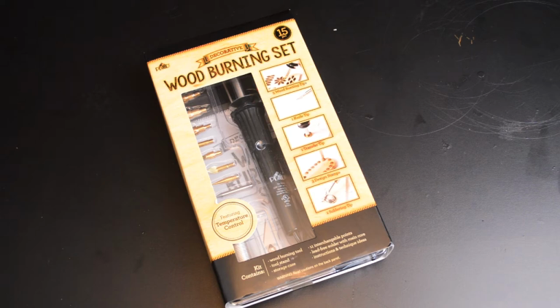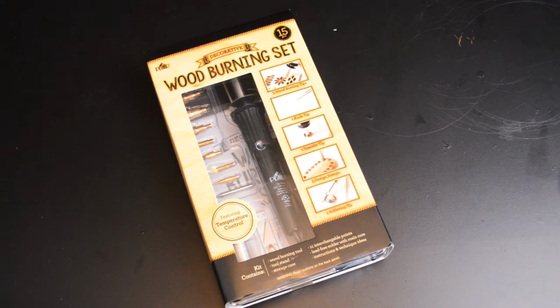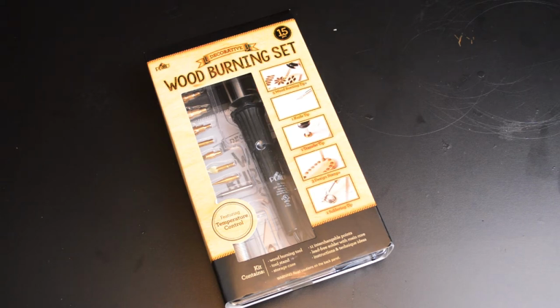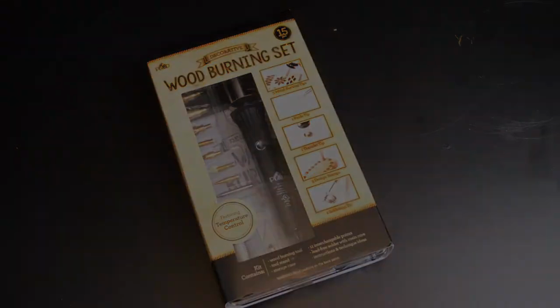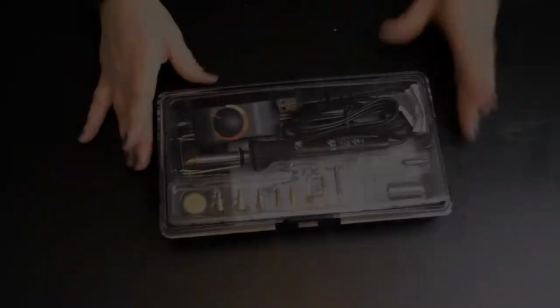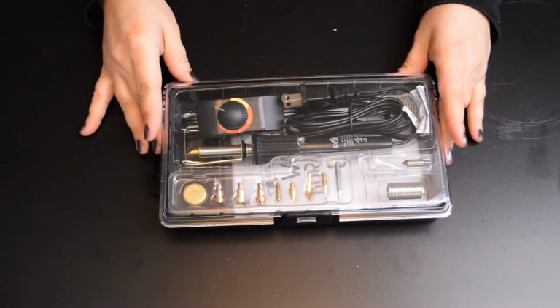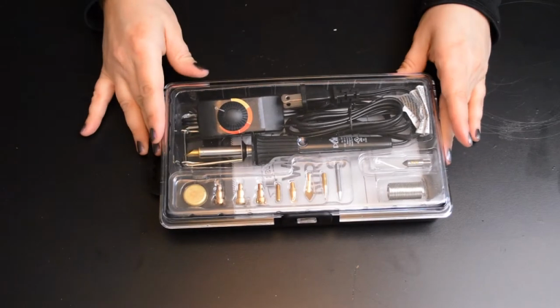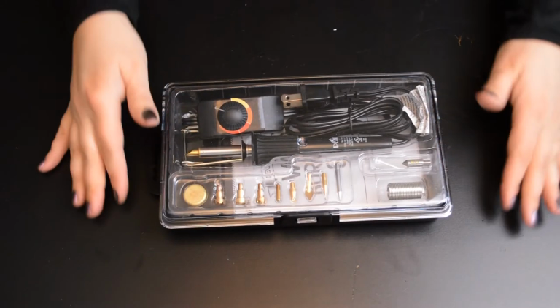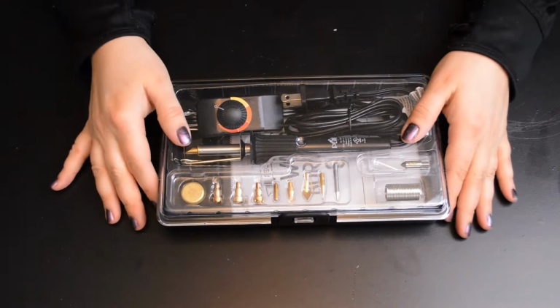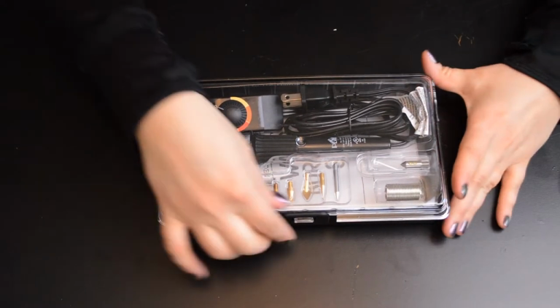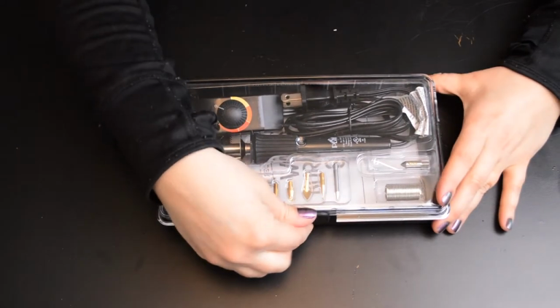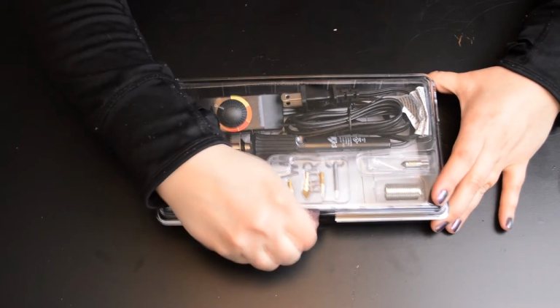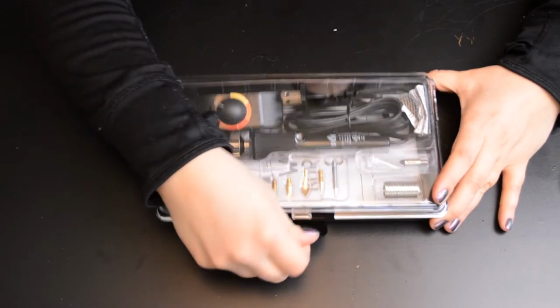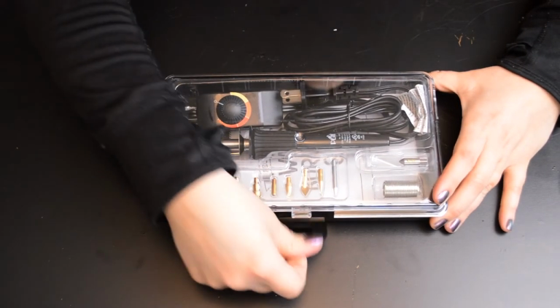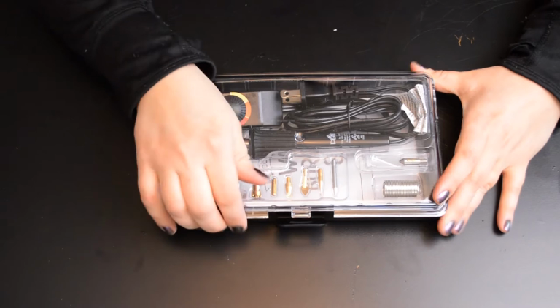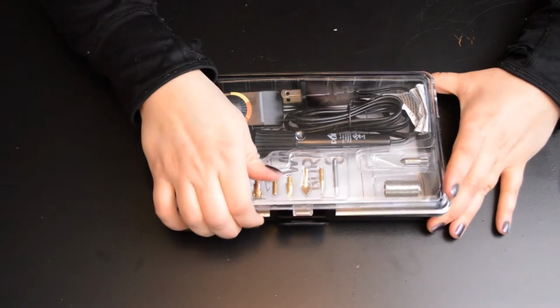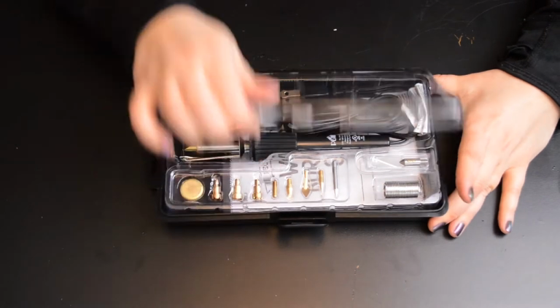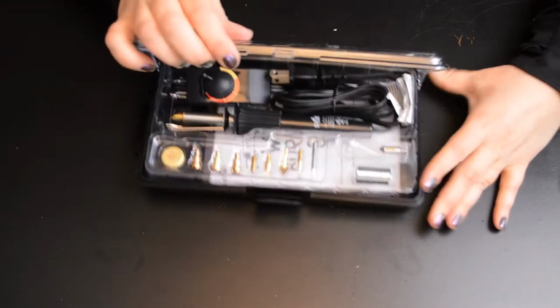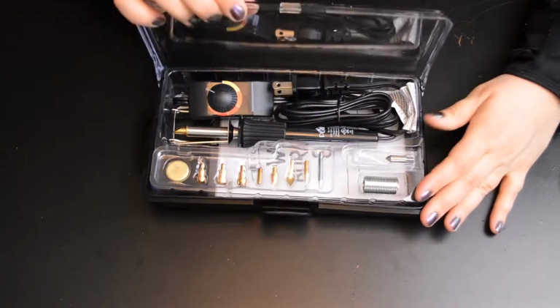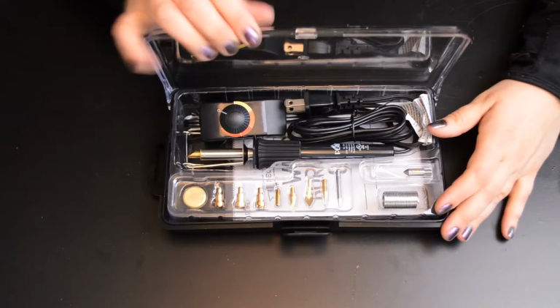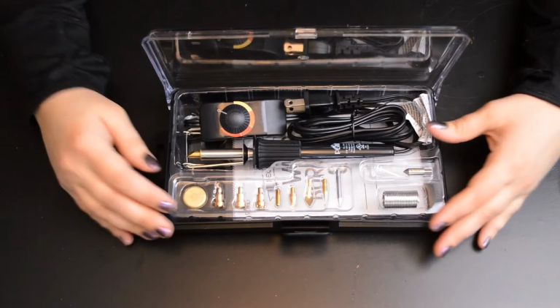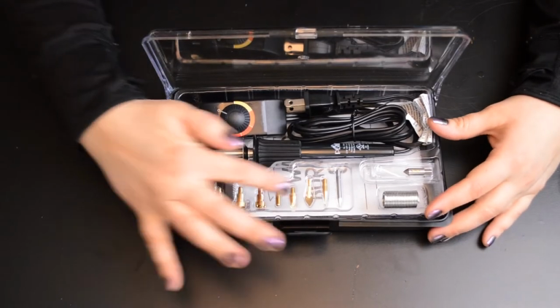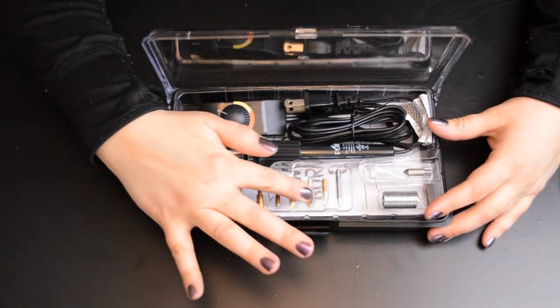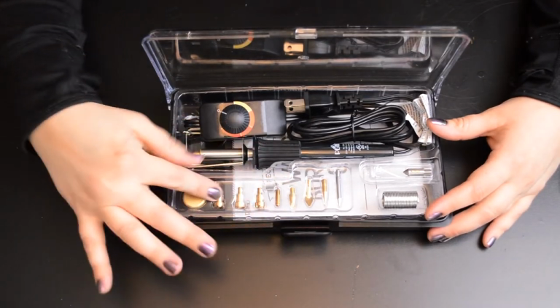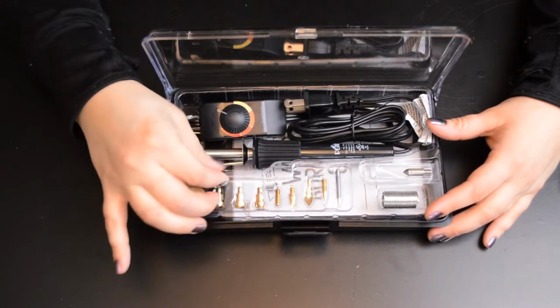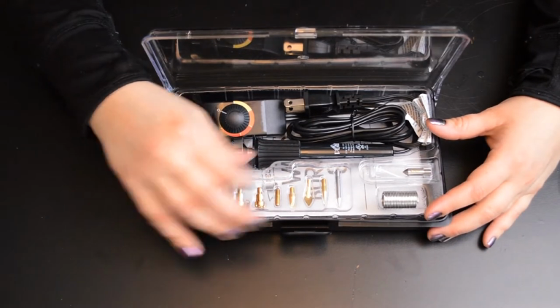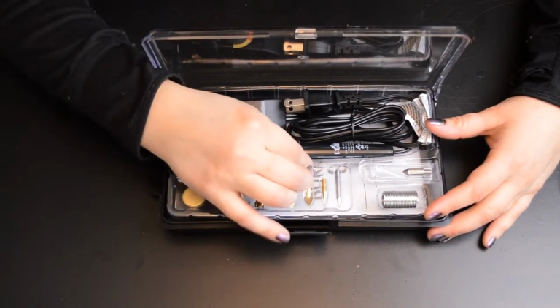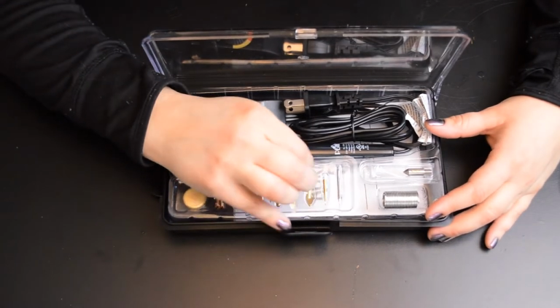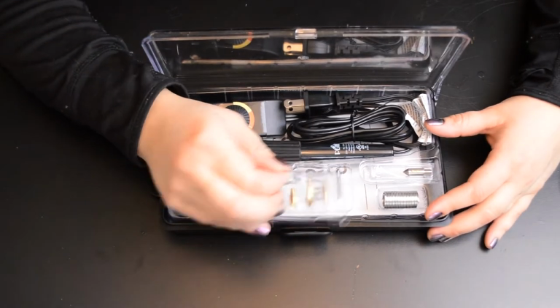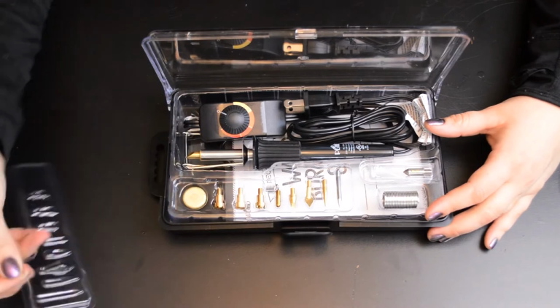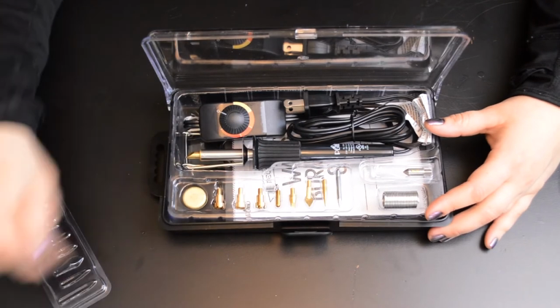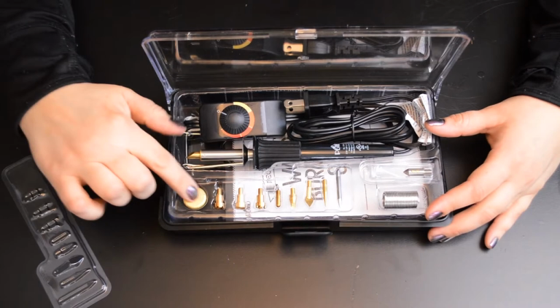Hey guys, it's Jess from Mad and Crafts. When I was at Creativation last month, Plaid gave me one of their wood burning tools to try out. Quick disclaimer: I was not paid to create this video, but I am a Plaid ambassador, so I did get the kit for free.